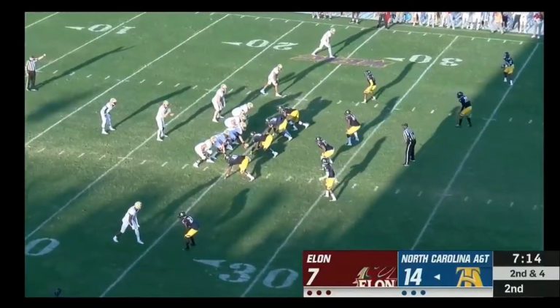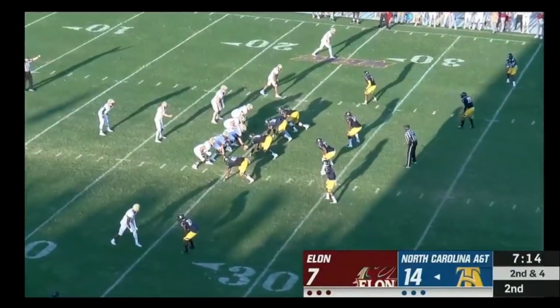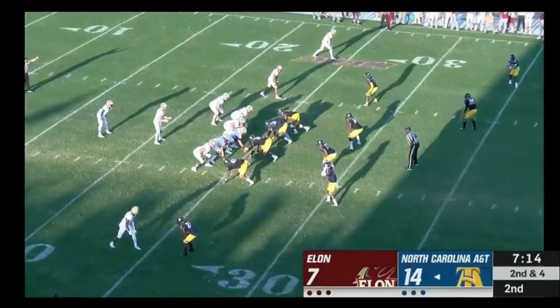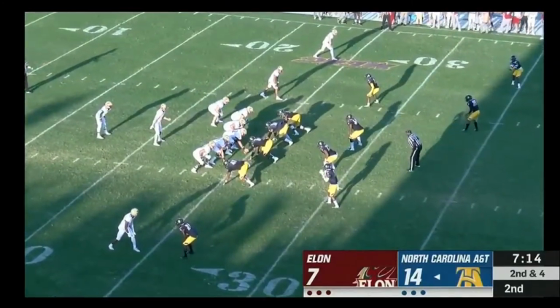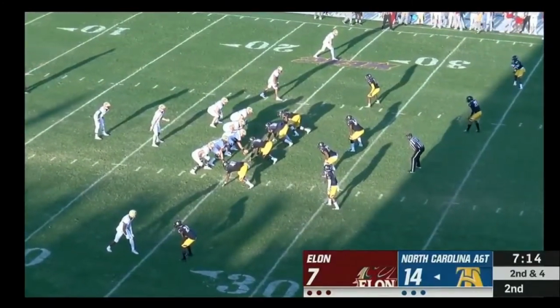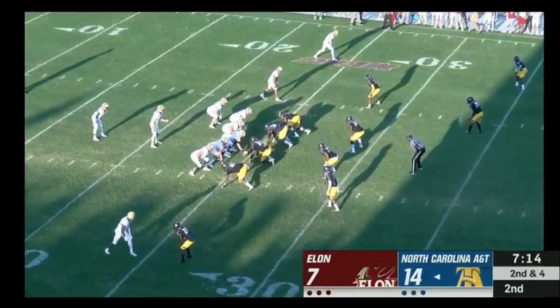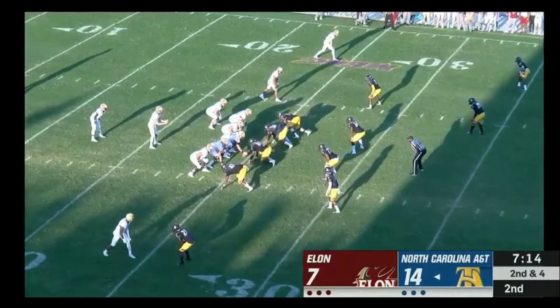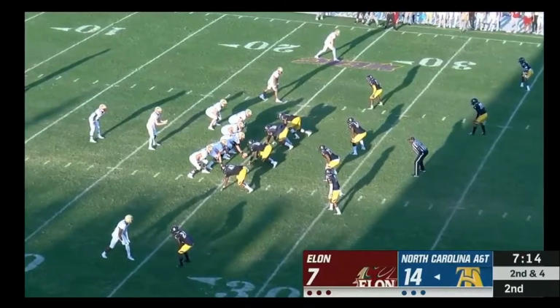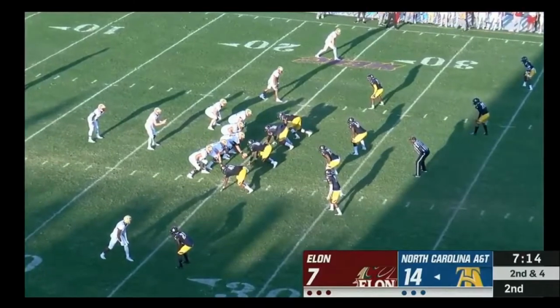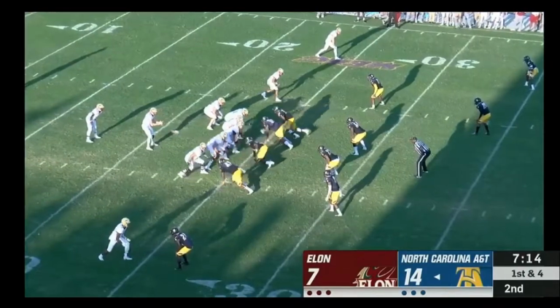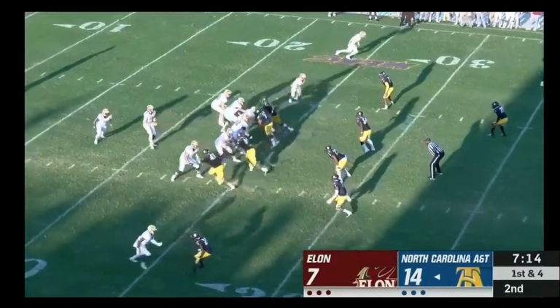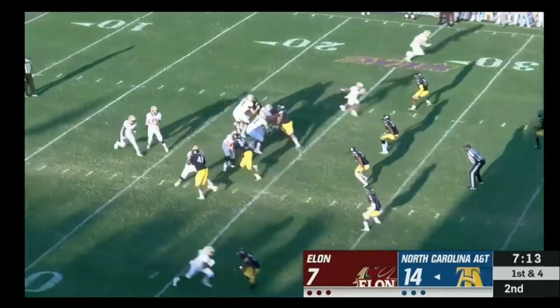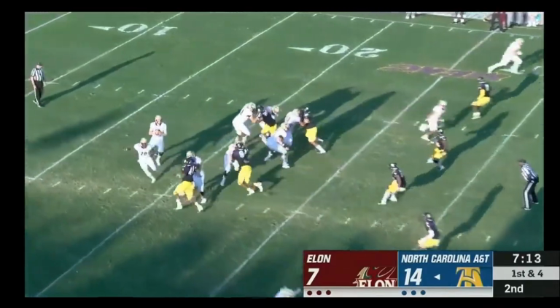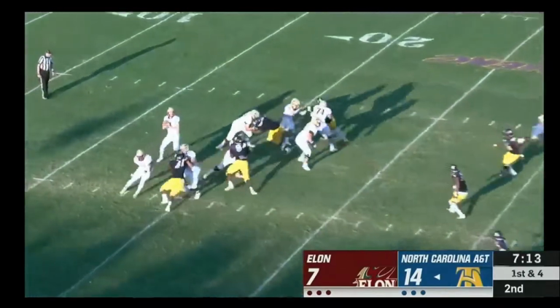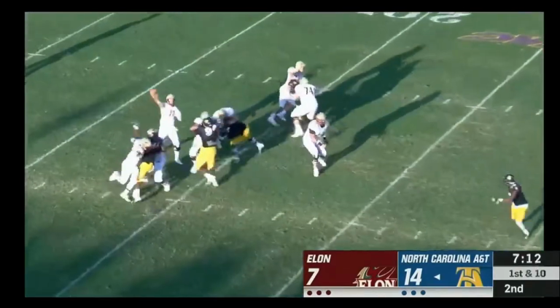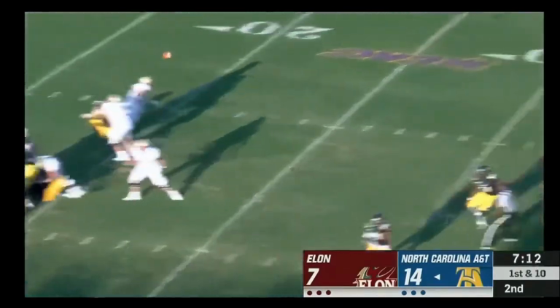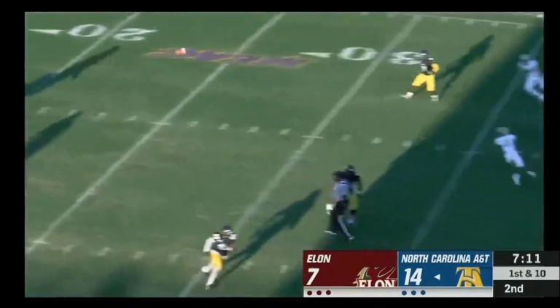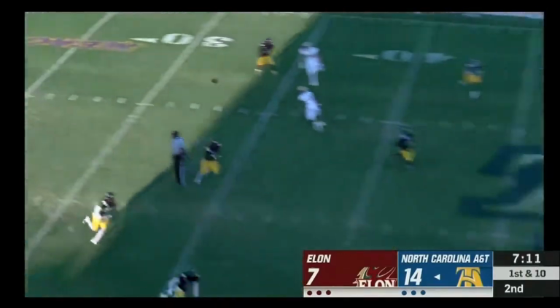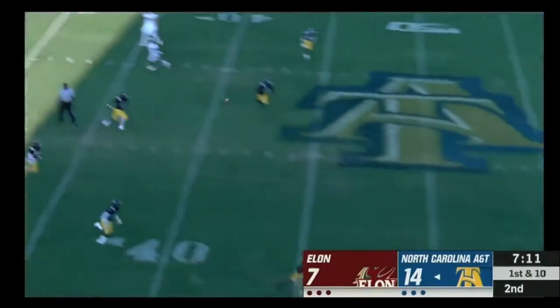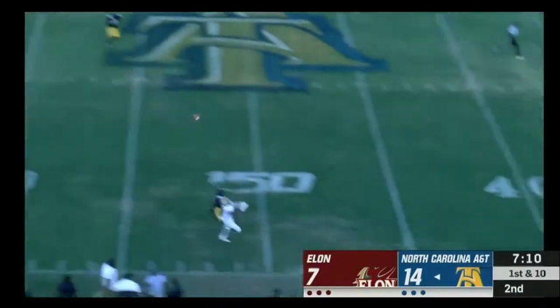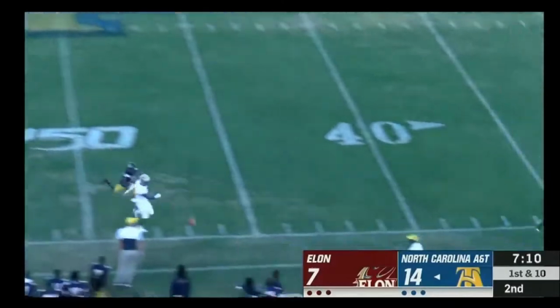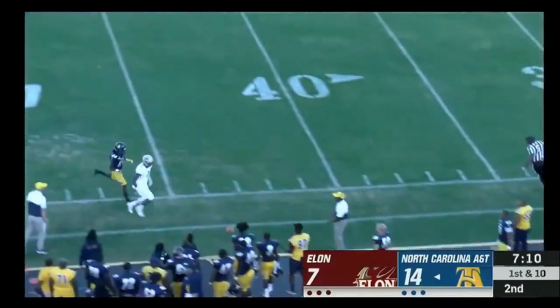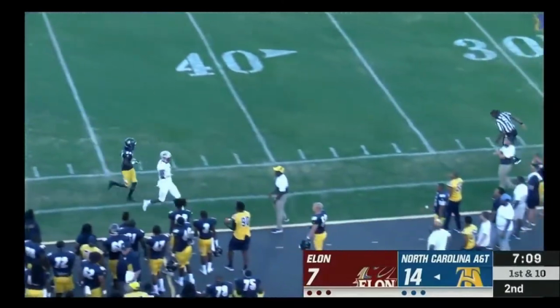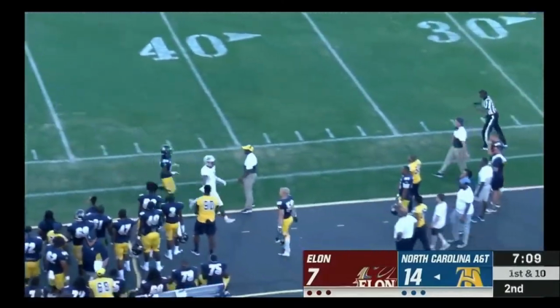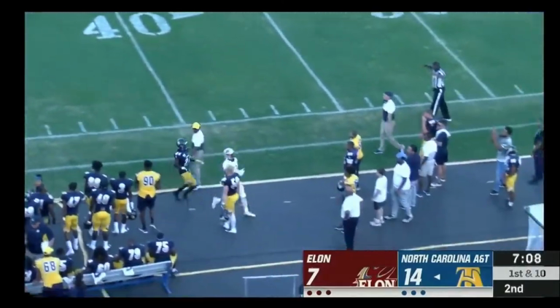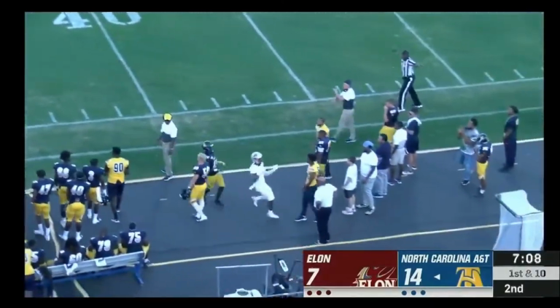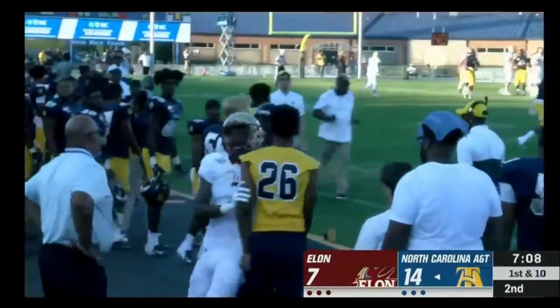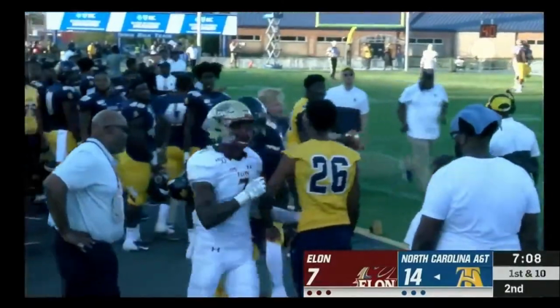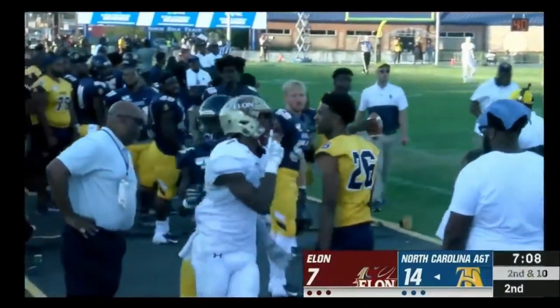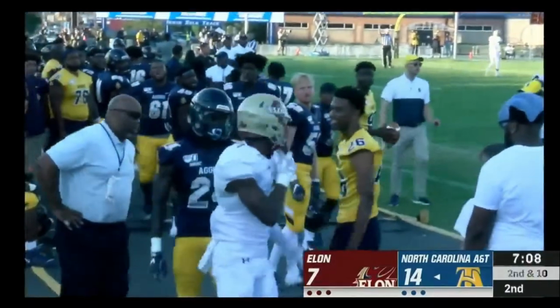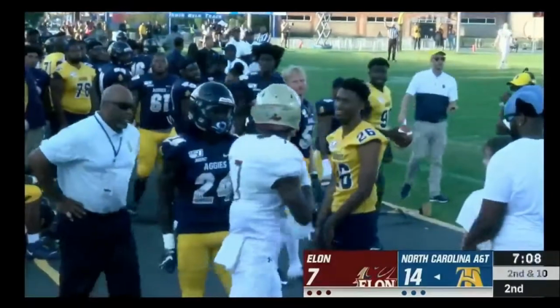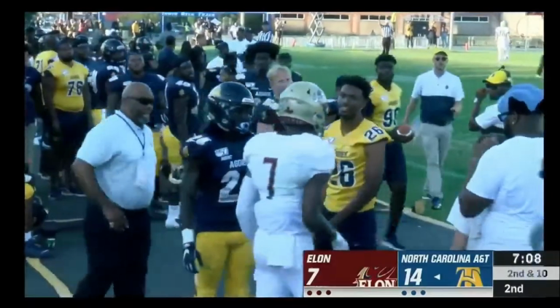Running the ball has opened up the passing game. A&T with 14 unanswered points. The hero in that ball game: Mac McCain with the 100-yard interception return for a touchdown — not playing today, most likely will not play football for A&T.